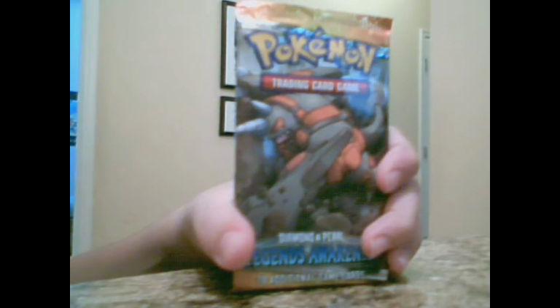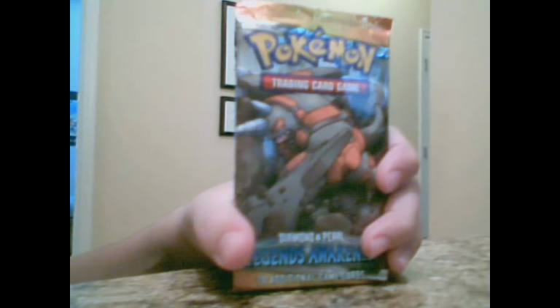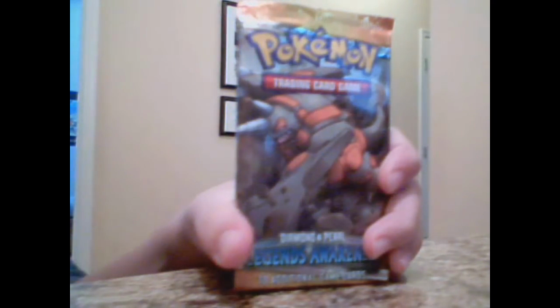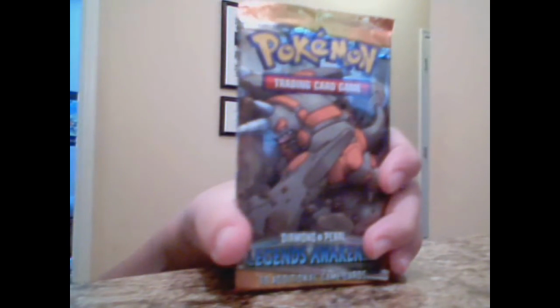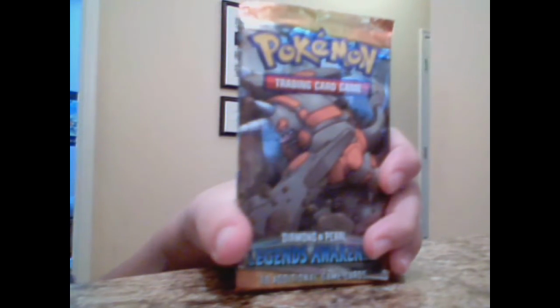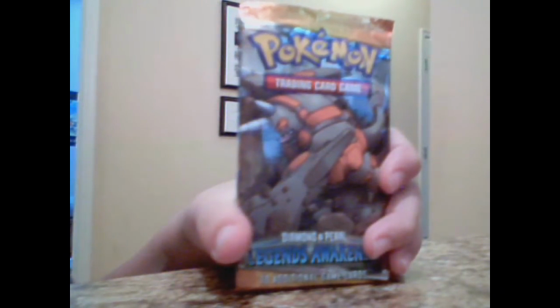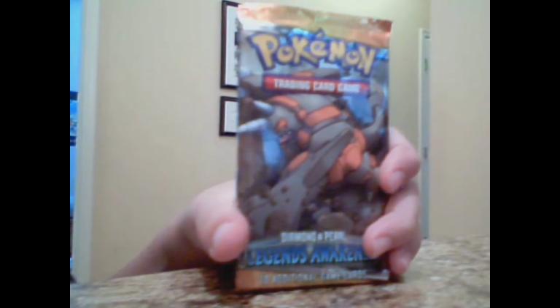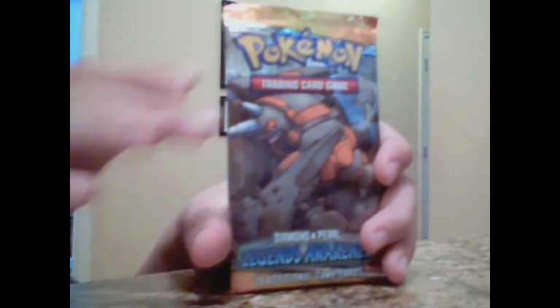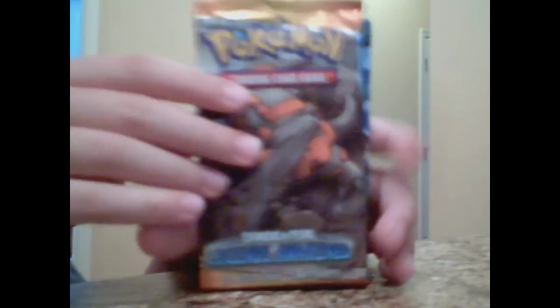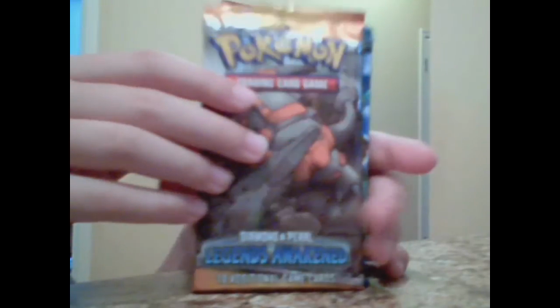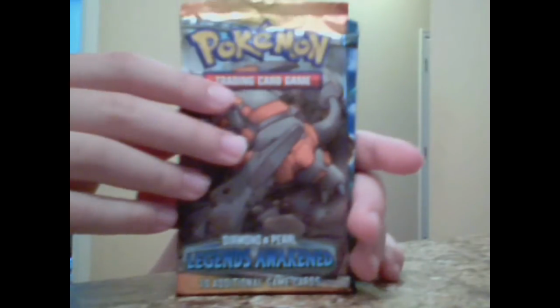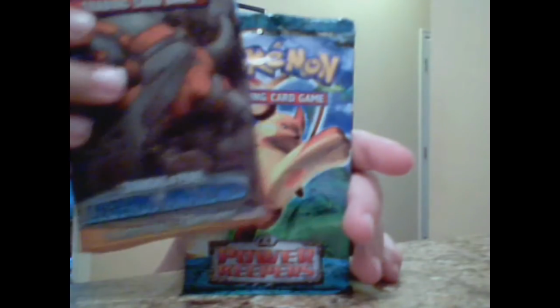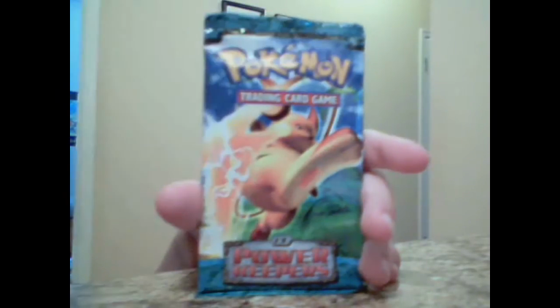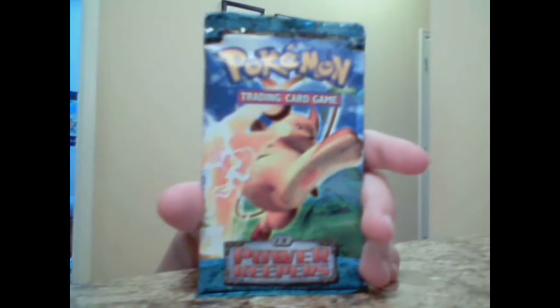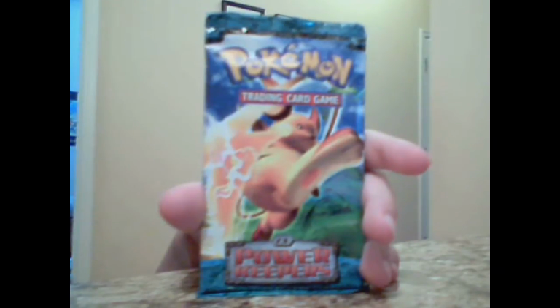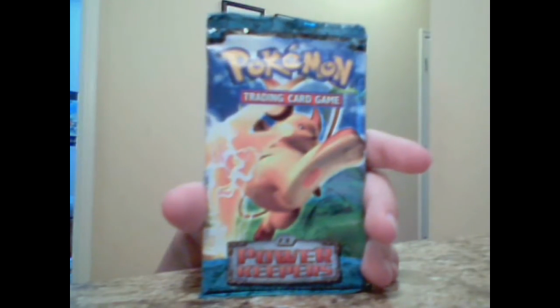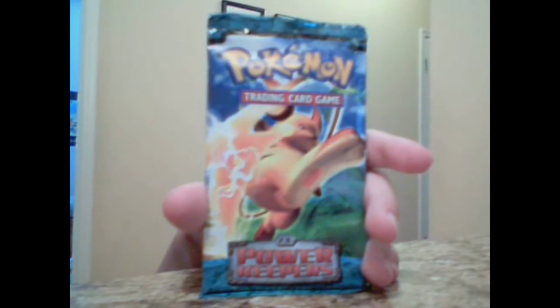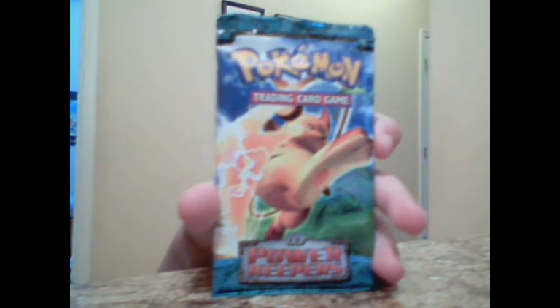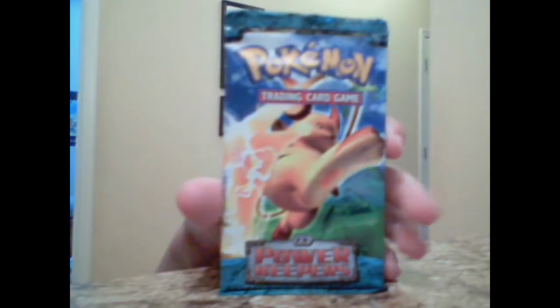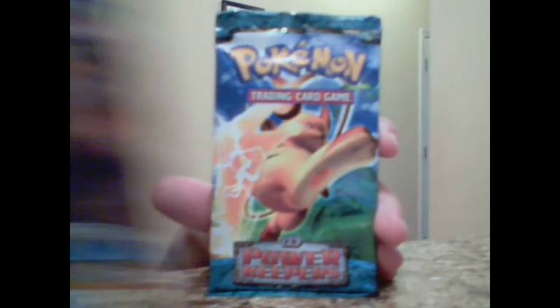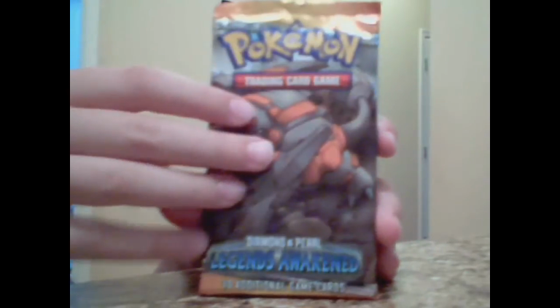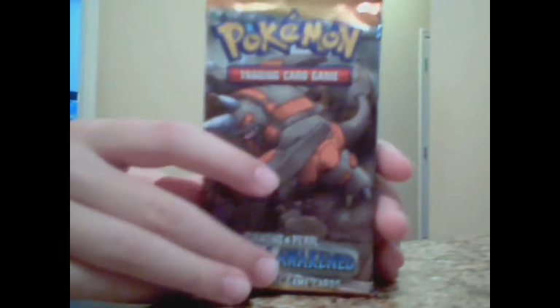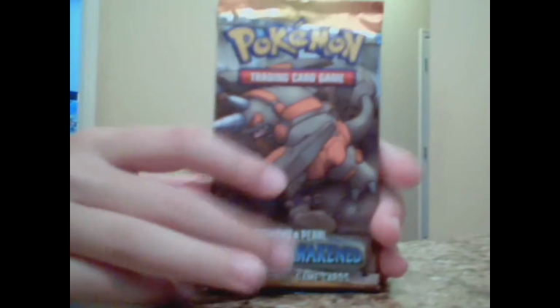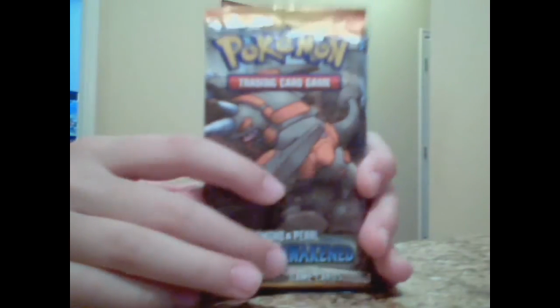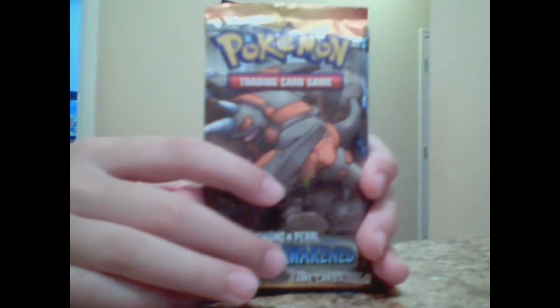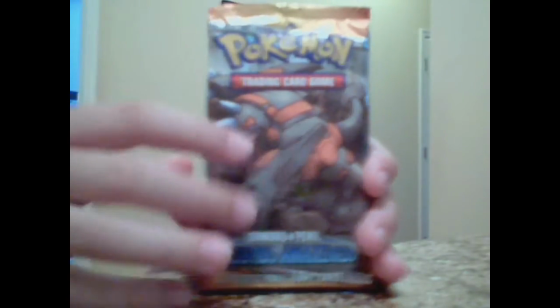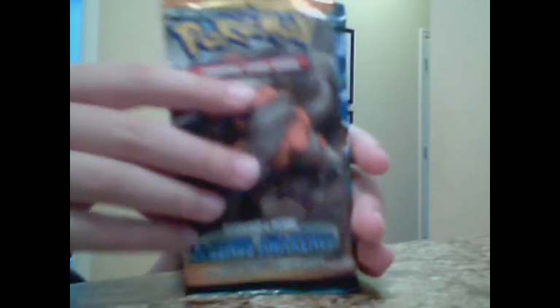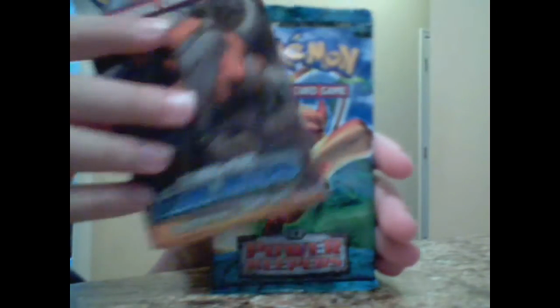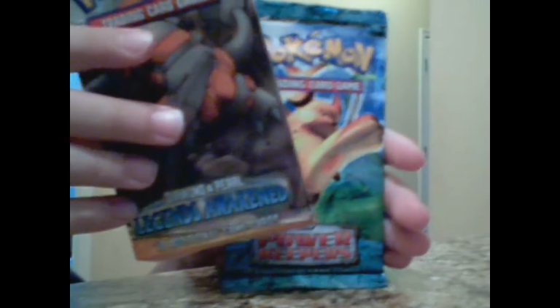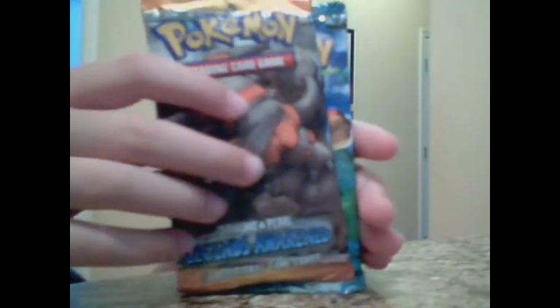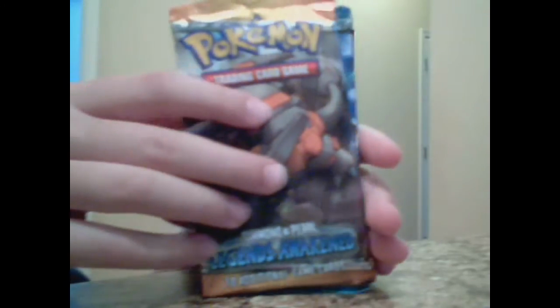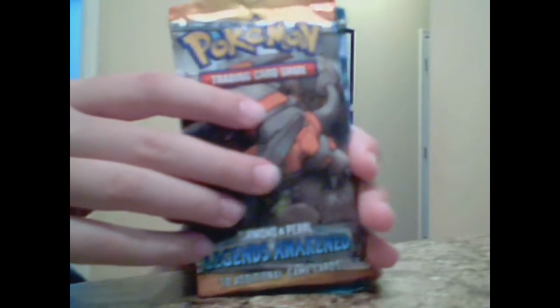This is Zach from LazySnowLax. I'm going to be opening a Legend of Awaken, Diamond Pearl Legend of Awaken, and an EX Power Keepers. Me and my brother bought a tin, and I got these two packs and he got the other two. Okay, let's get started.